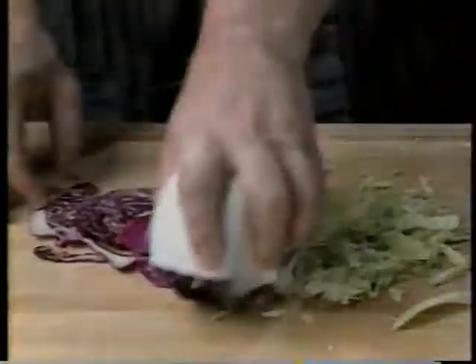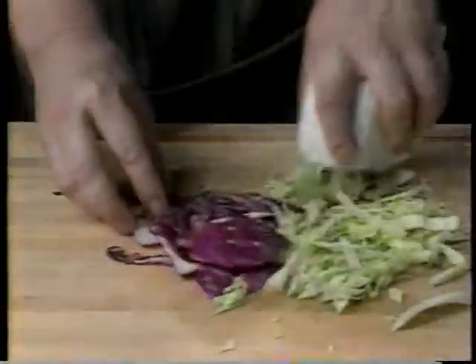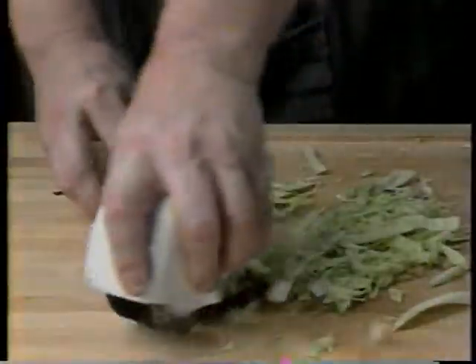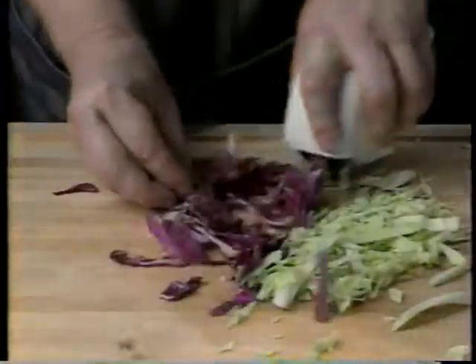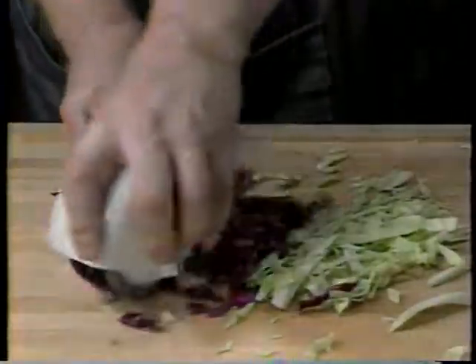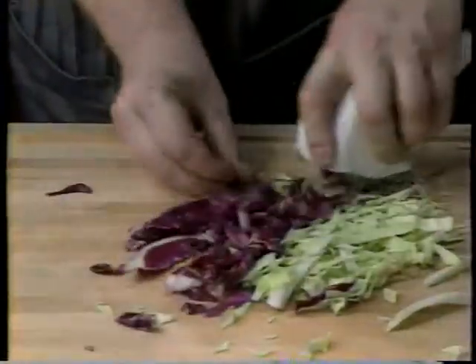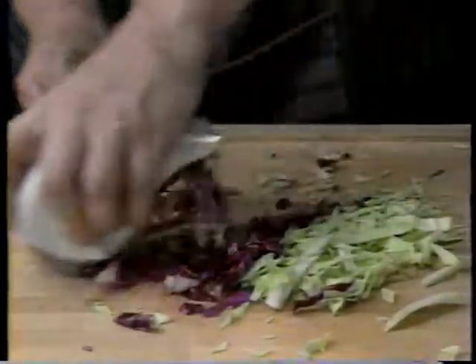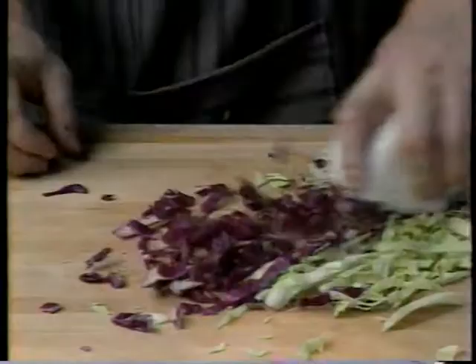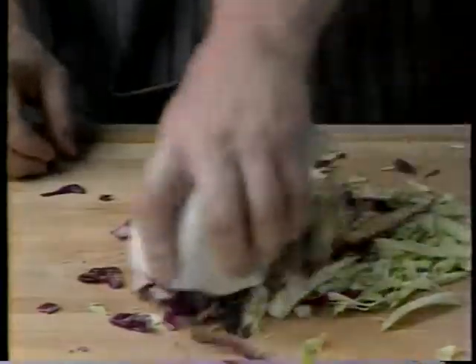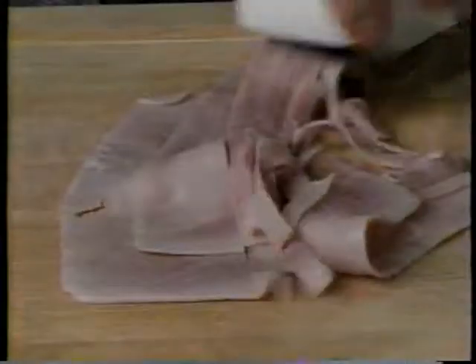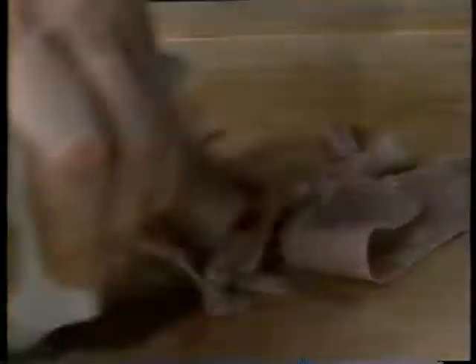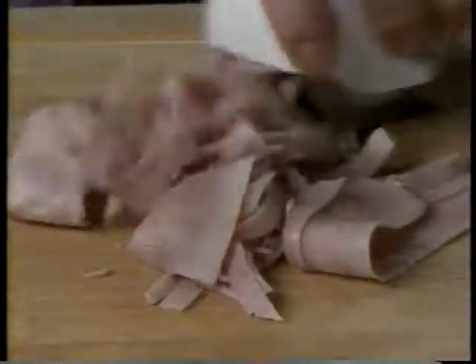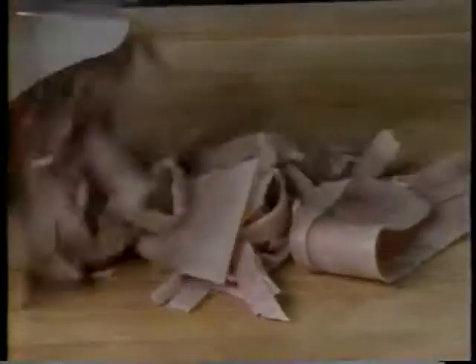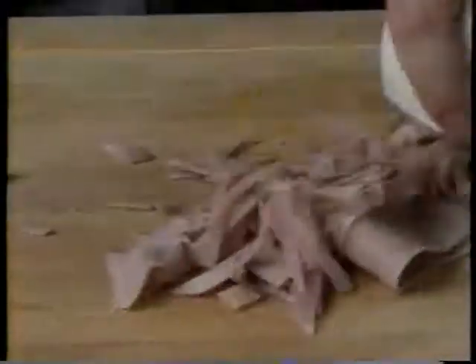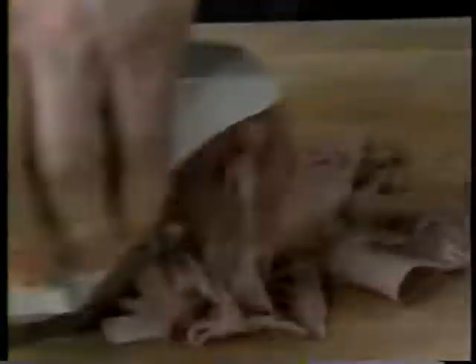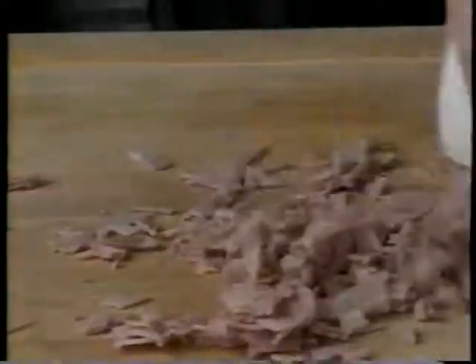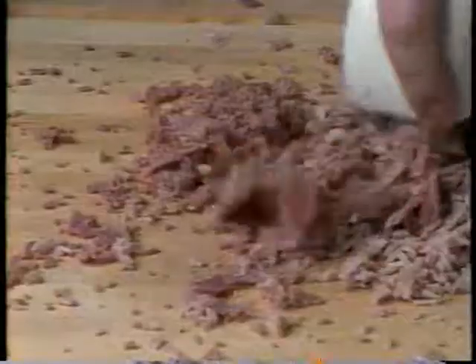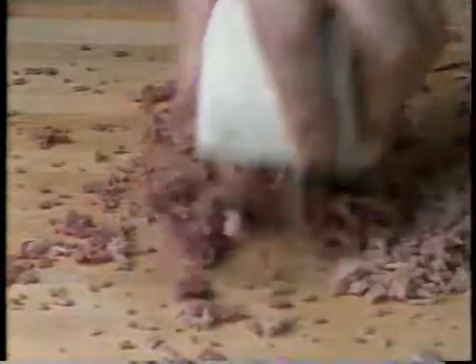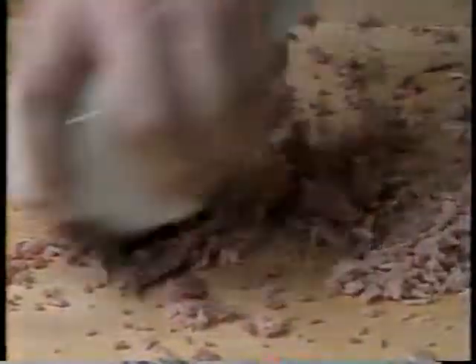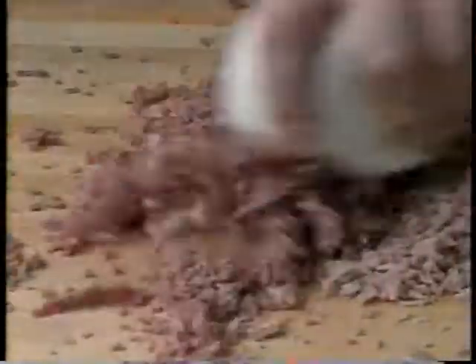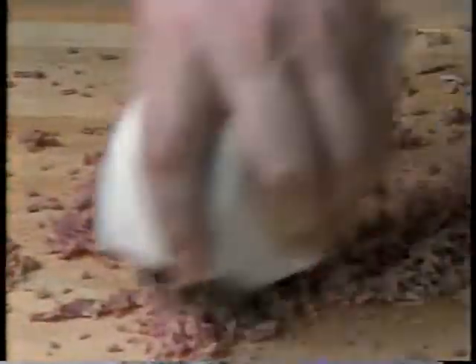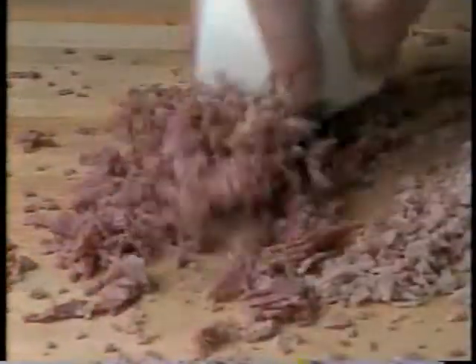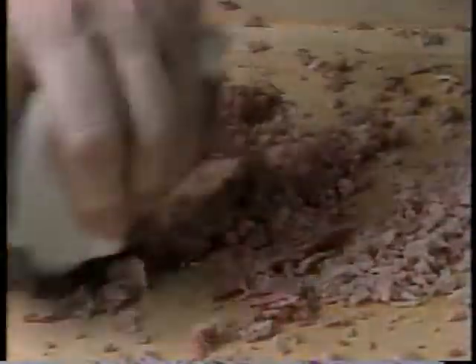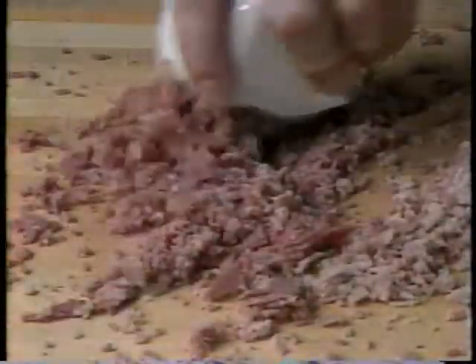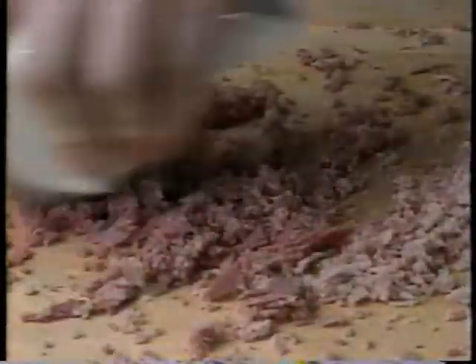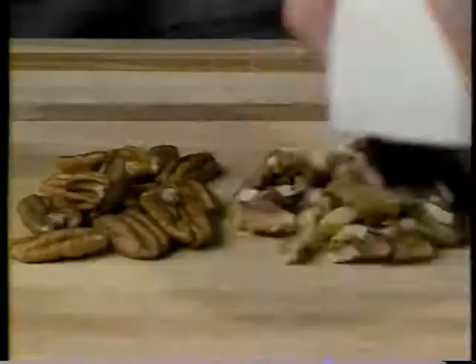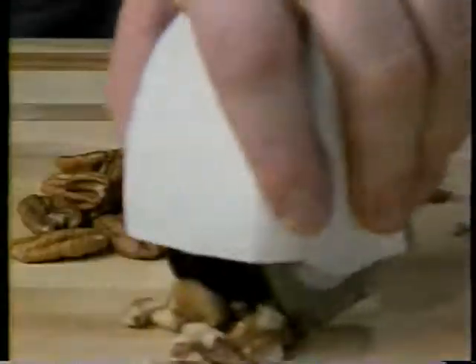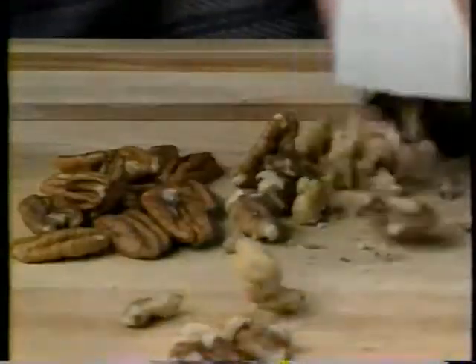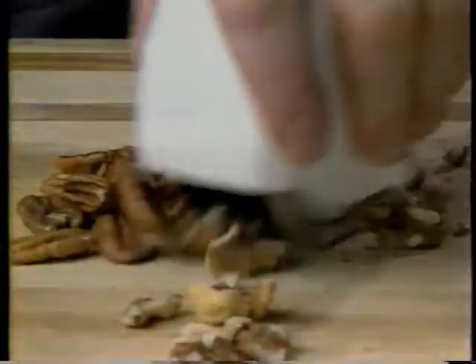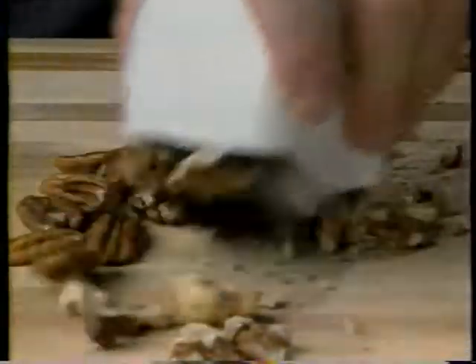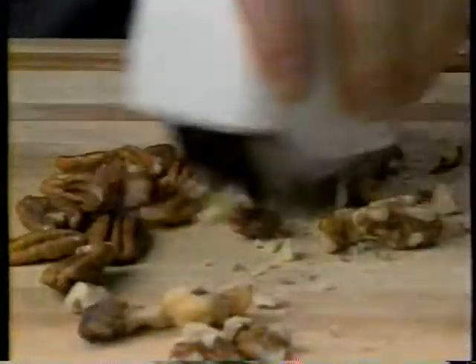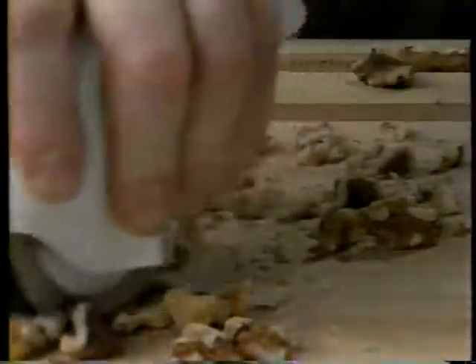Roll it over cabbage for coleslaw, cabbage salads, and health salads. Chop ham for ham salad. Turn leftovers into corned beef hash in seconds.